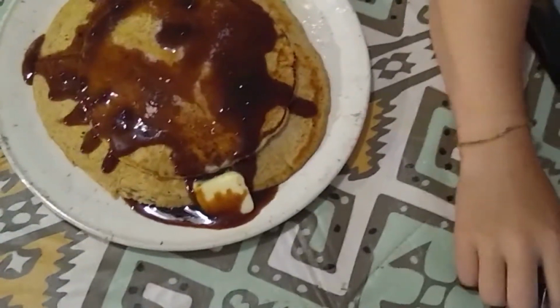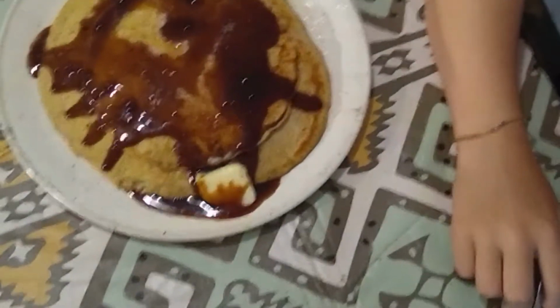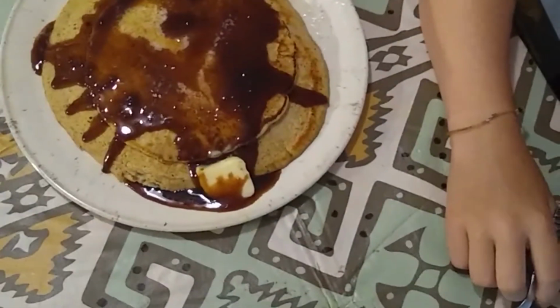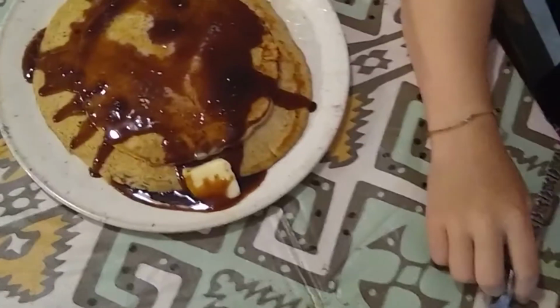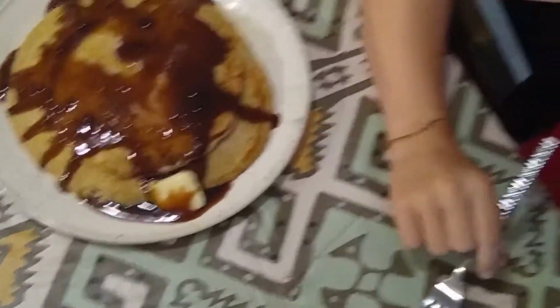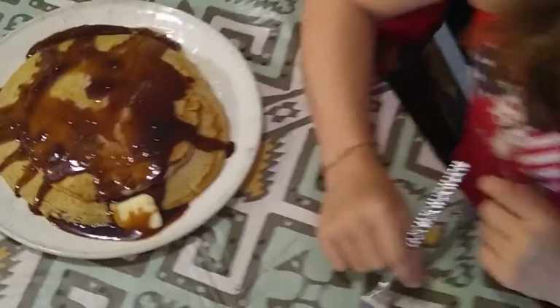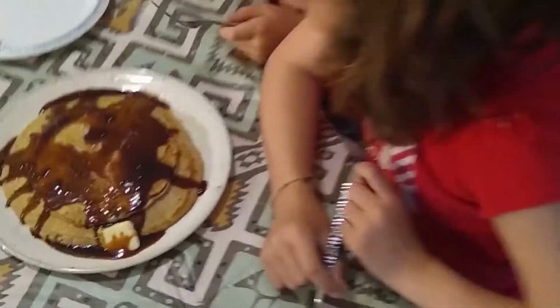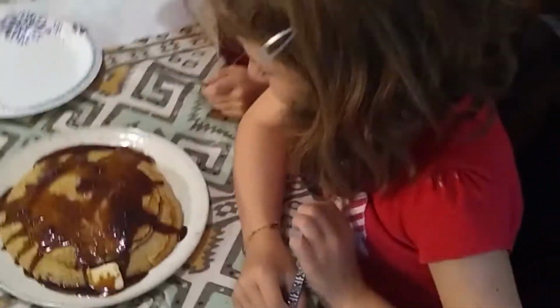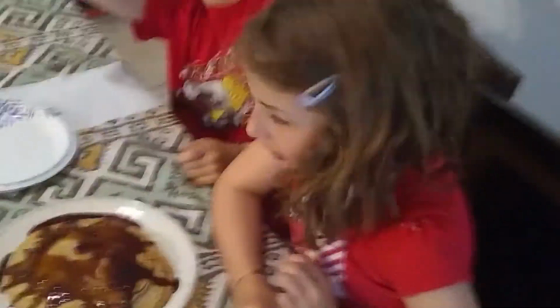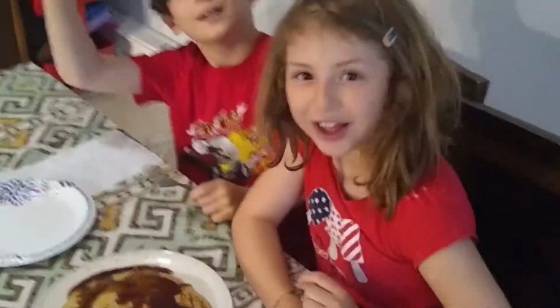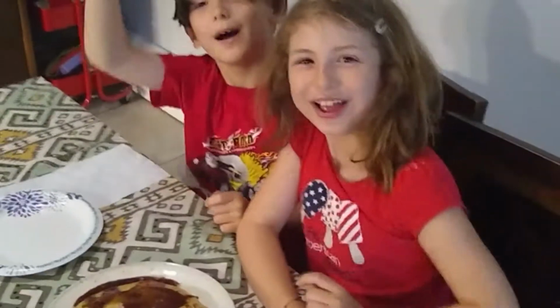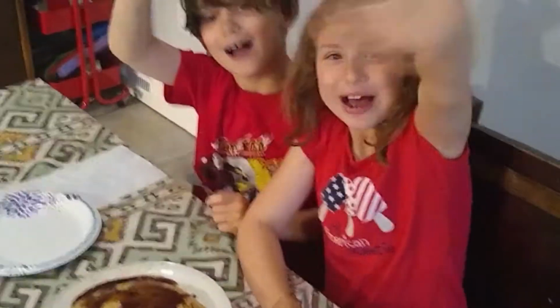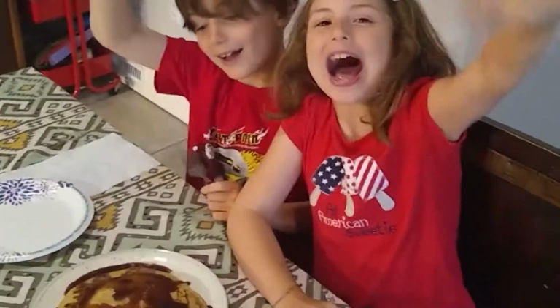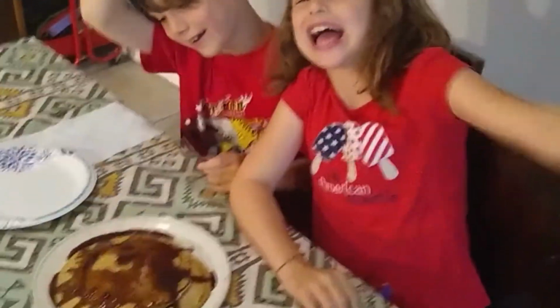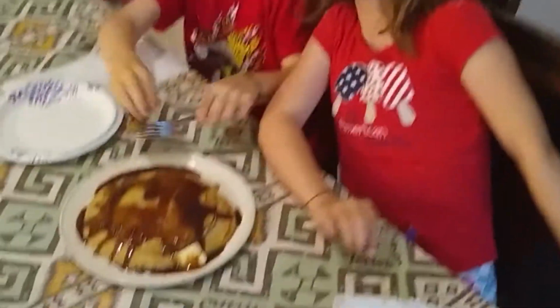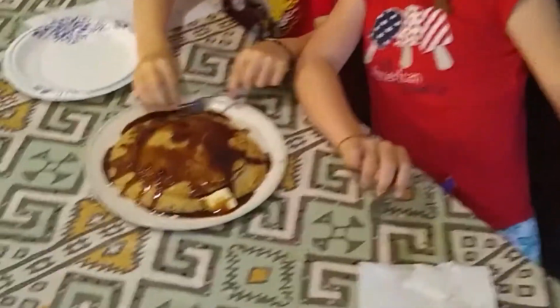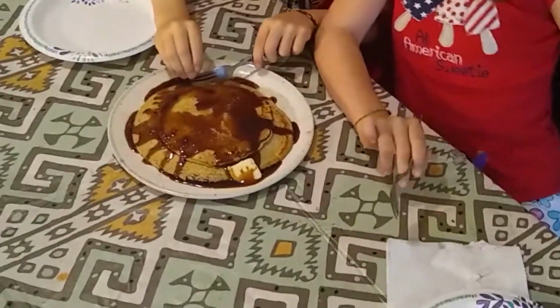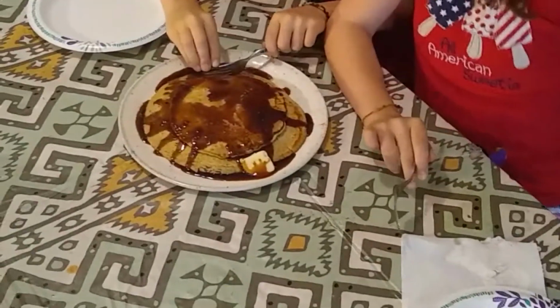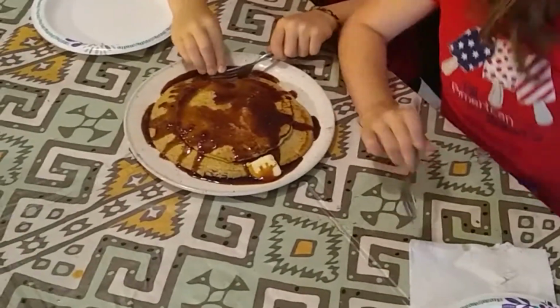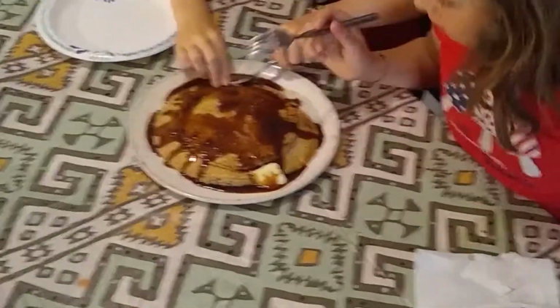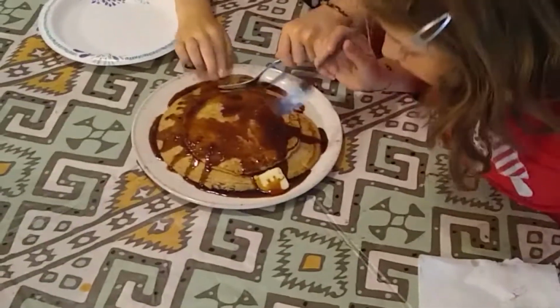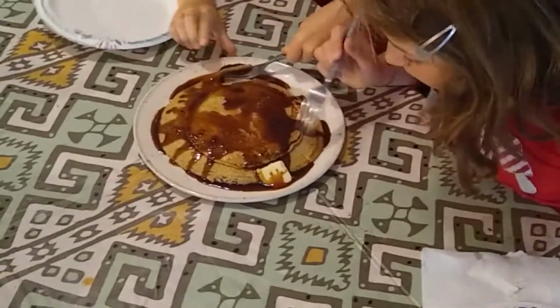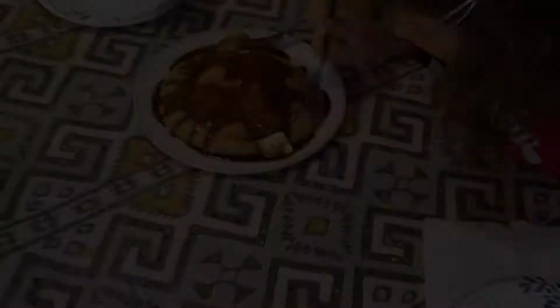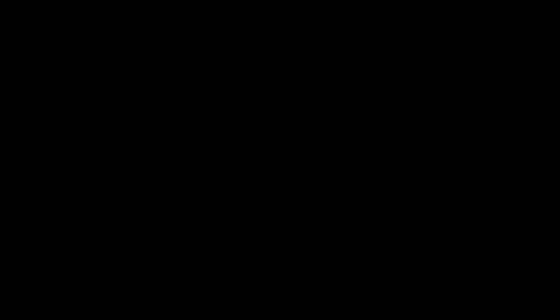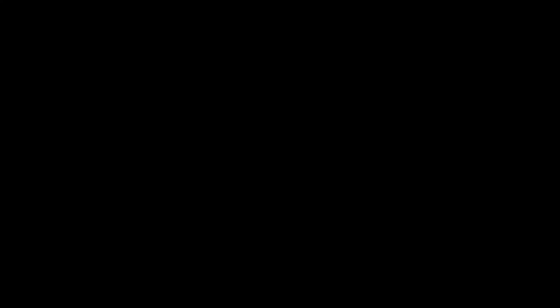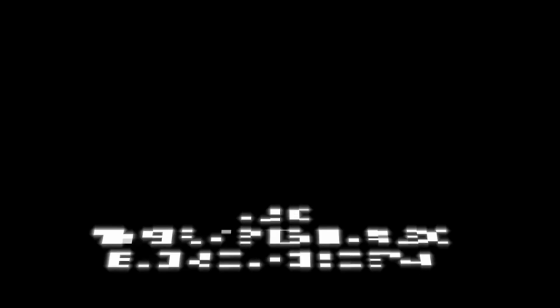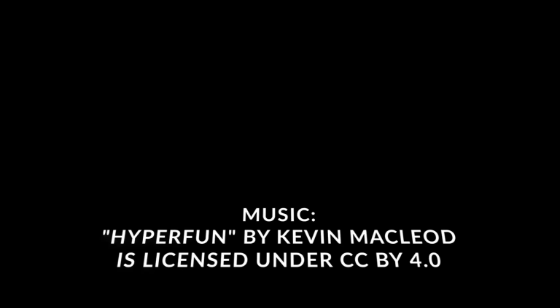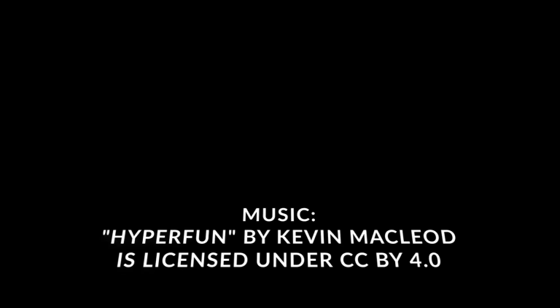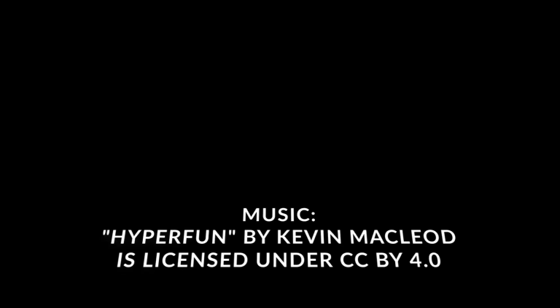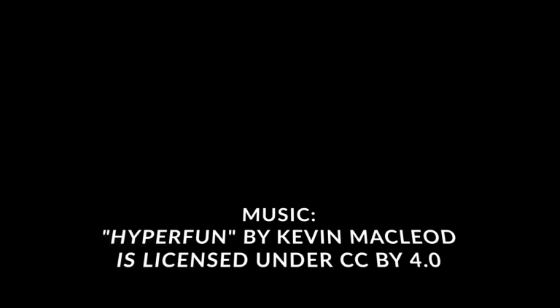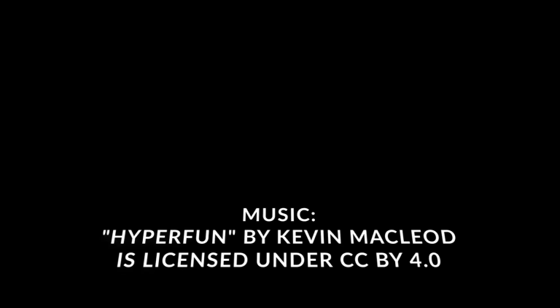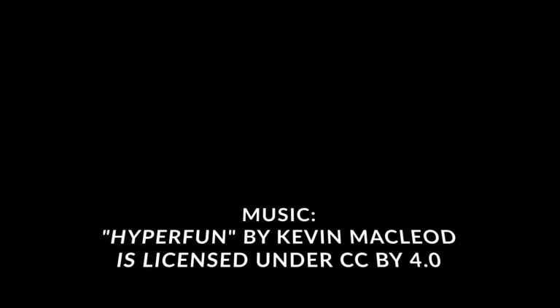Picture perfect protein pancakes. Frey and Ezra, have a great Saturday. Bye. Have a great weekend, everybody. Take care now.